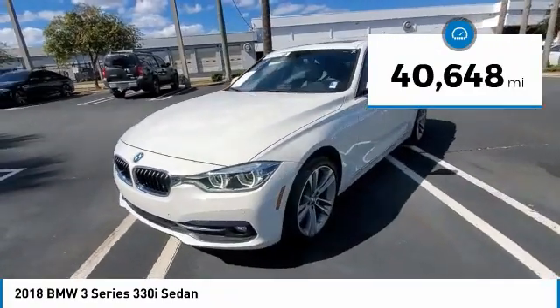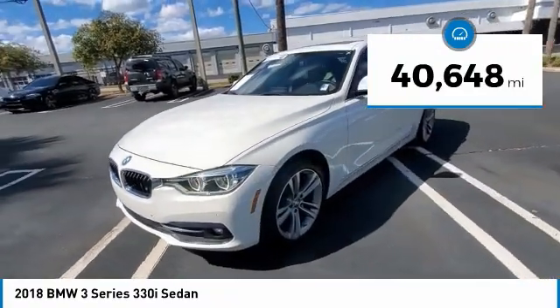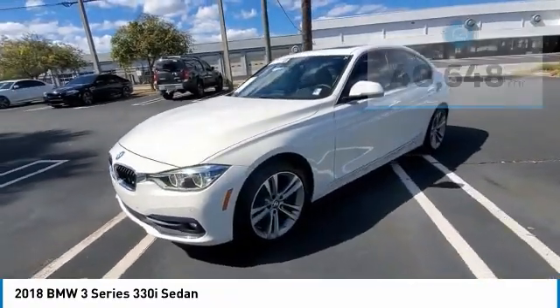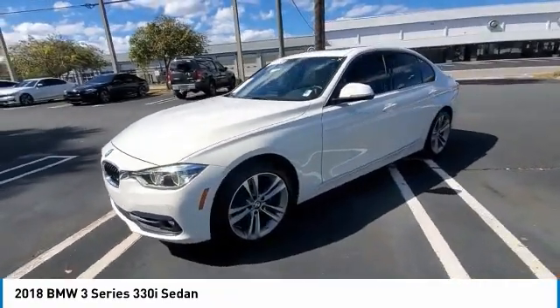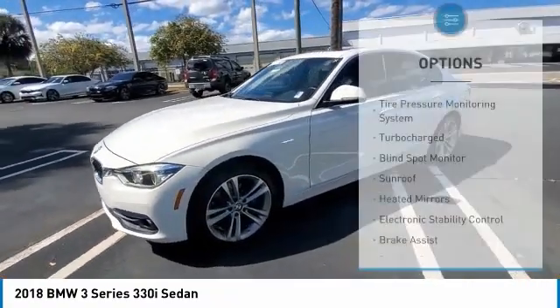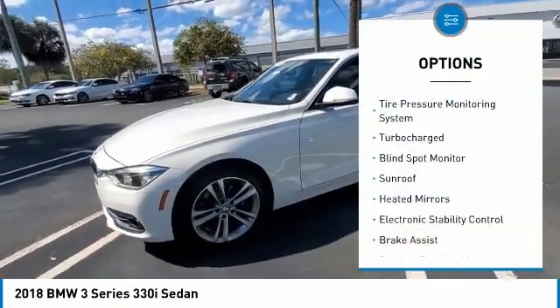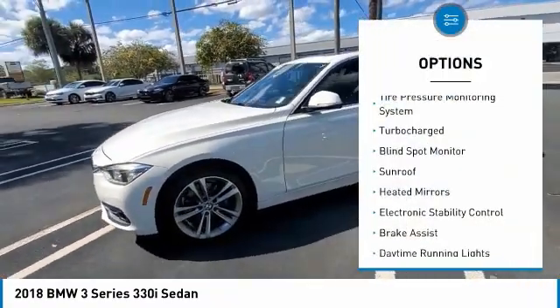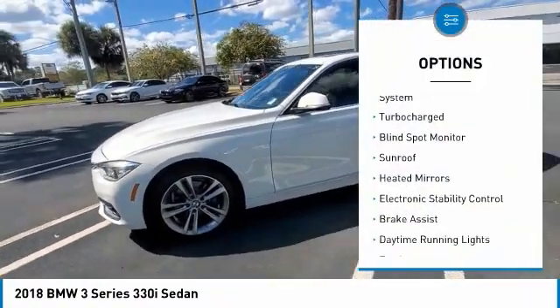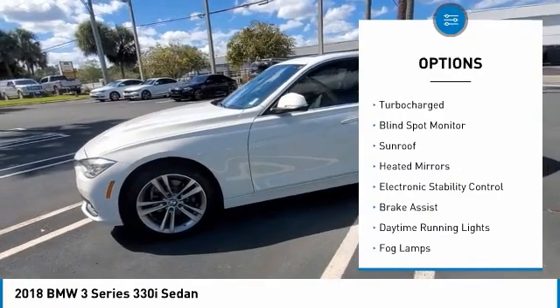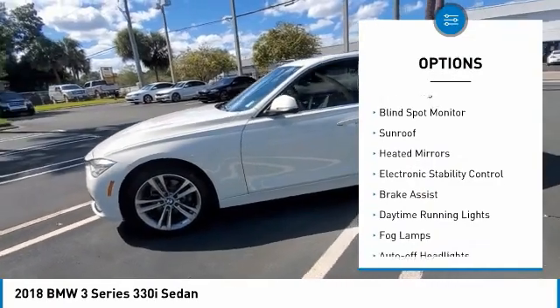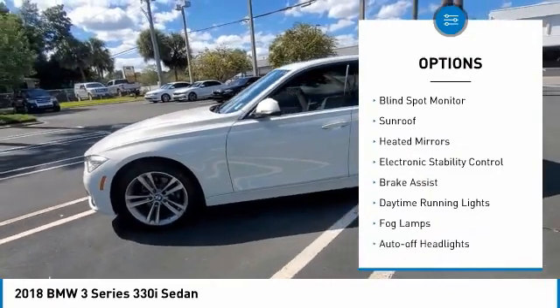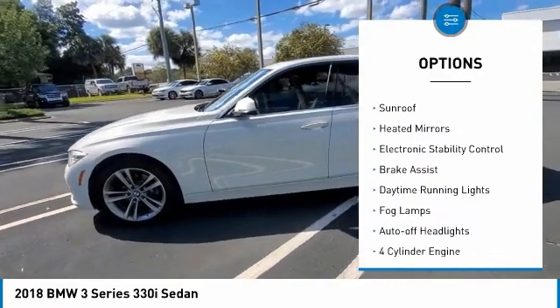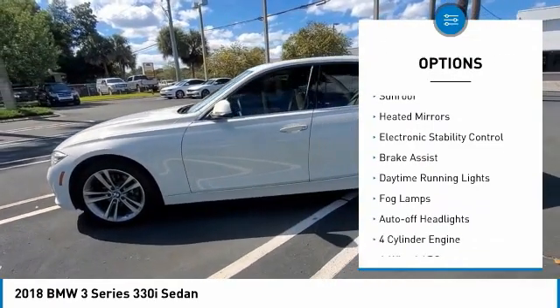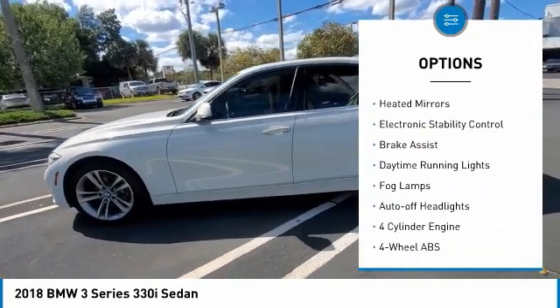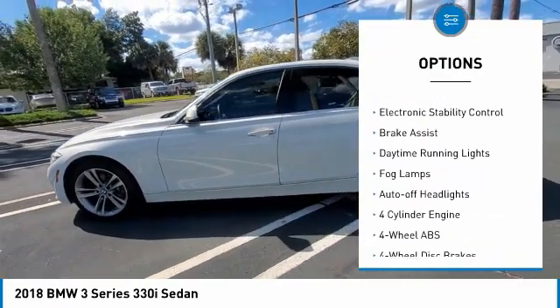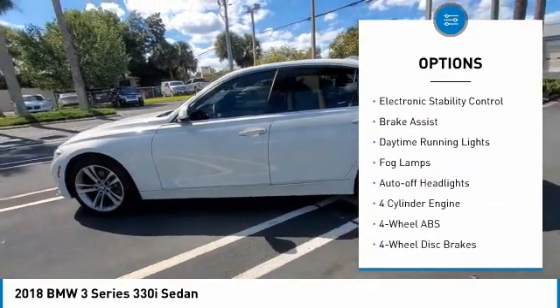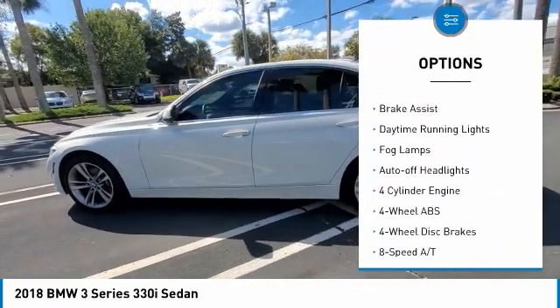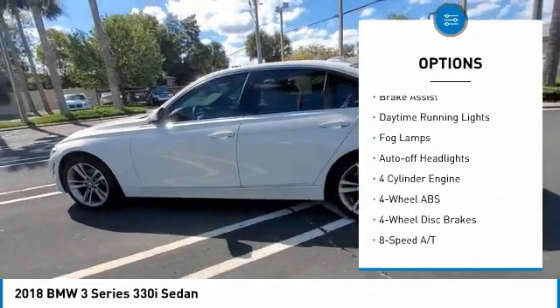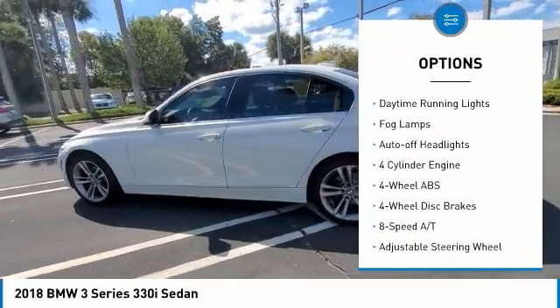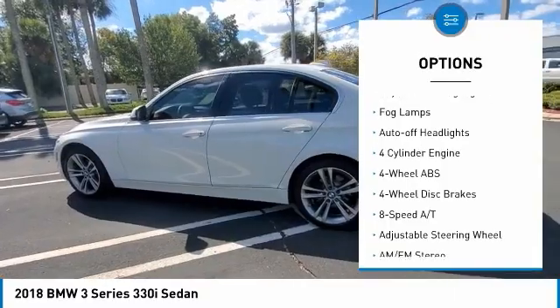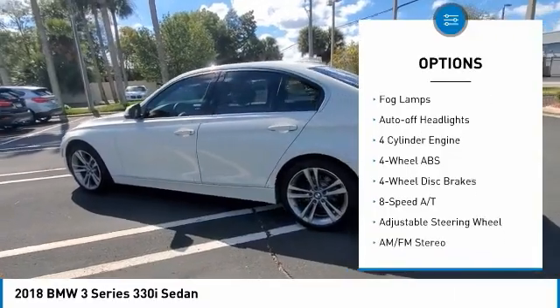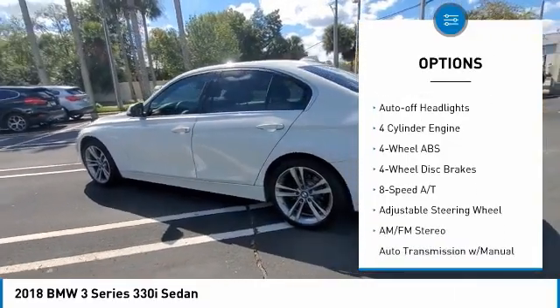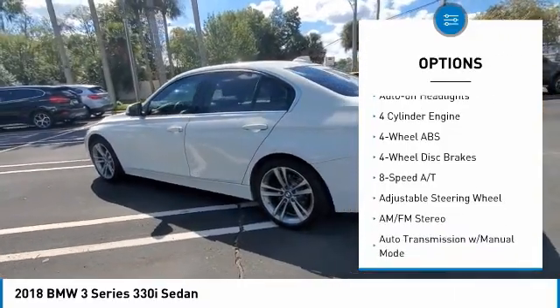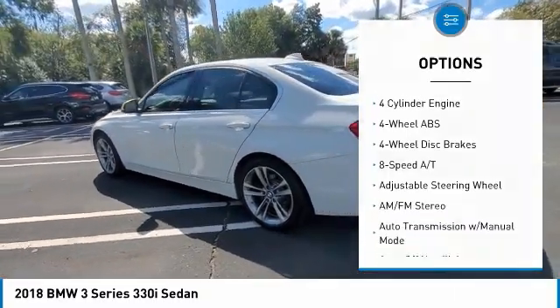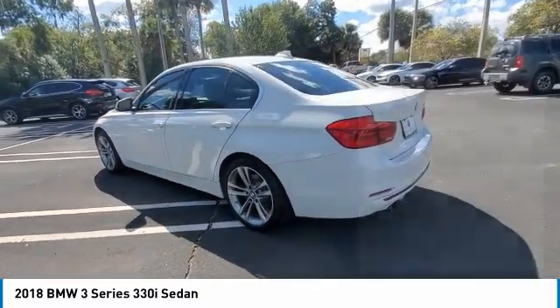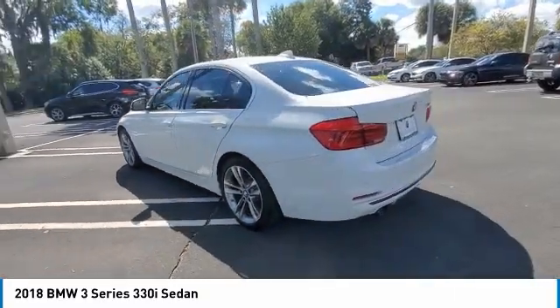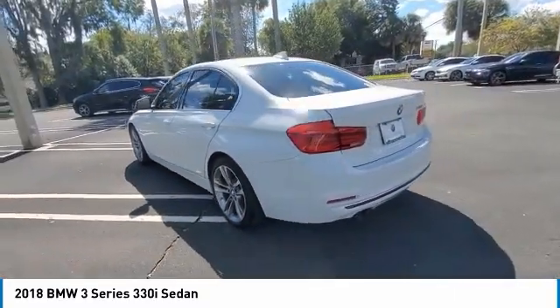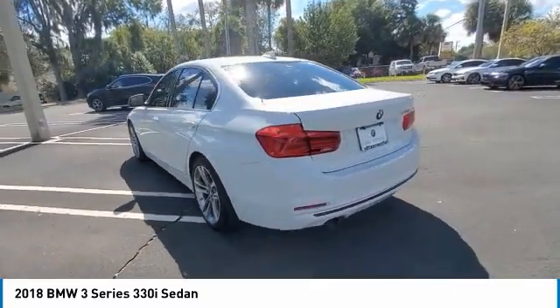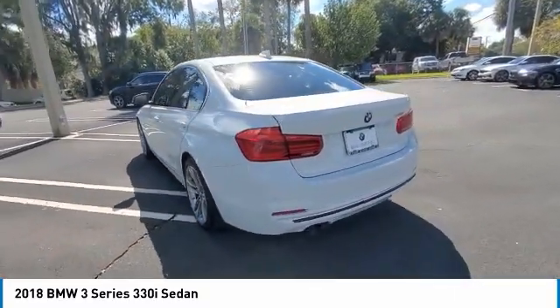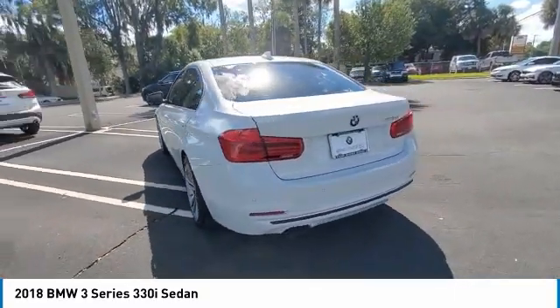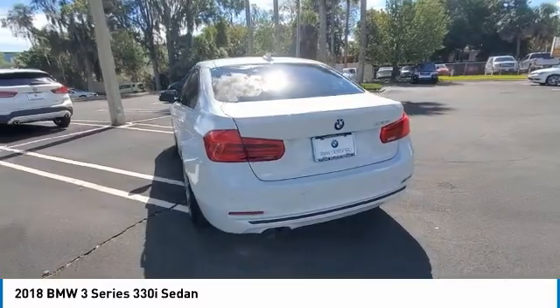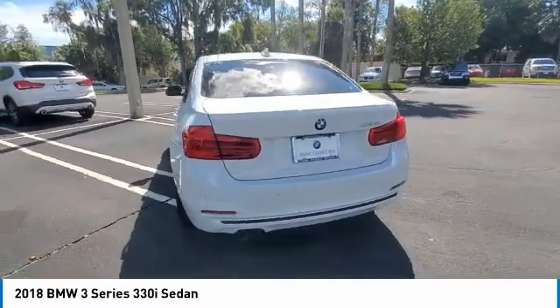Here are some of this vehicle's great options: tire pressure monitoring system, turbocharged blind spot monitor, sunroof, heated mirrors, electronic stability control, brake assist, daytime running lights, fog lamps, and auto-off headlights.